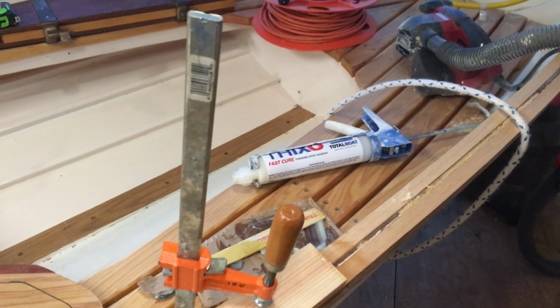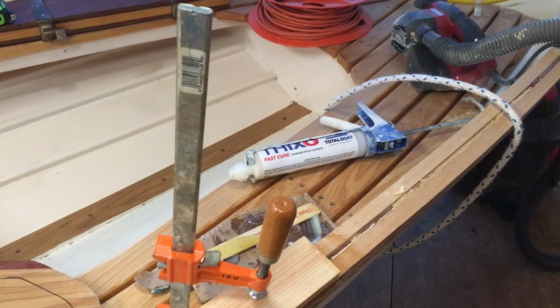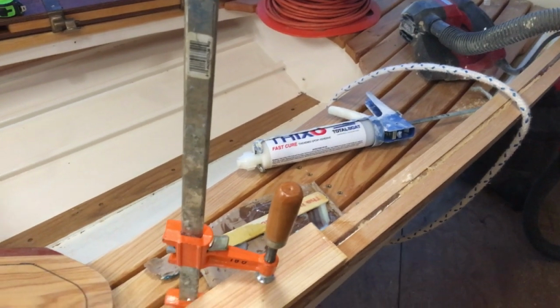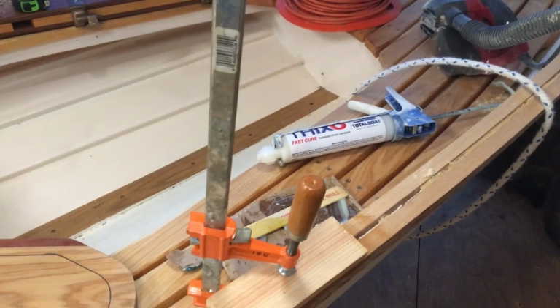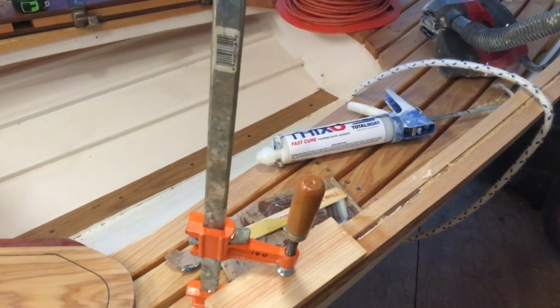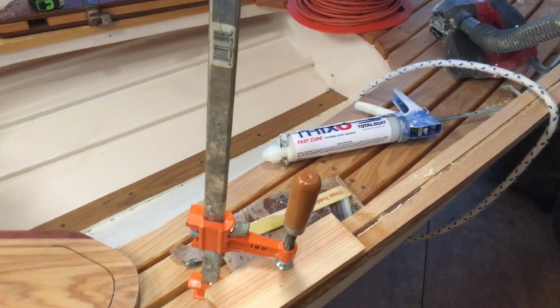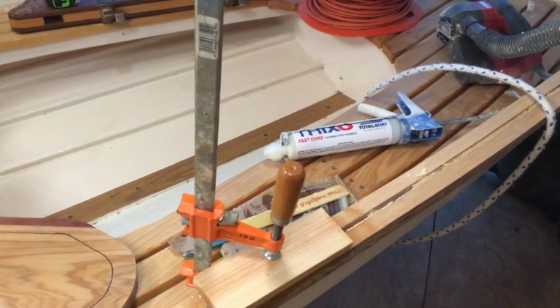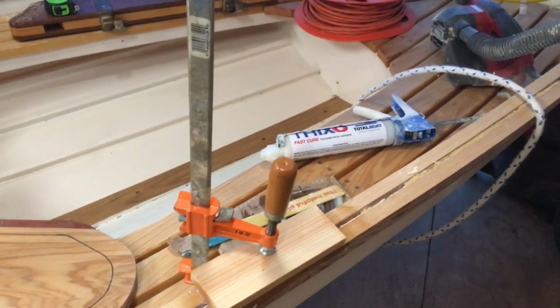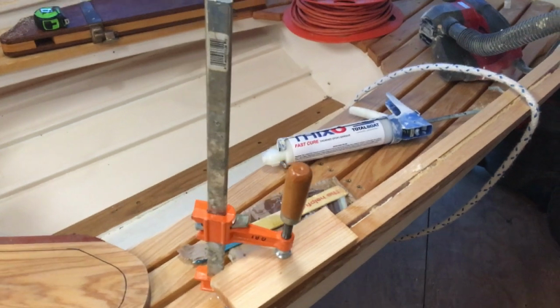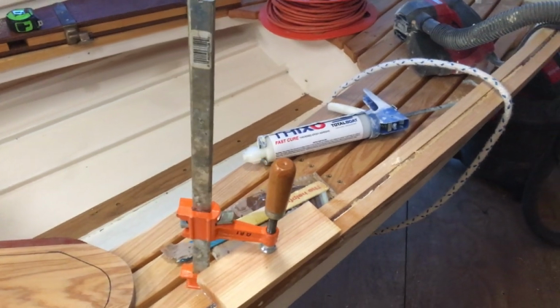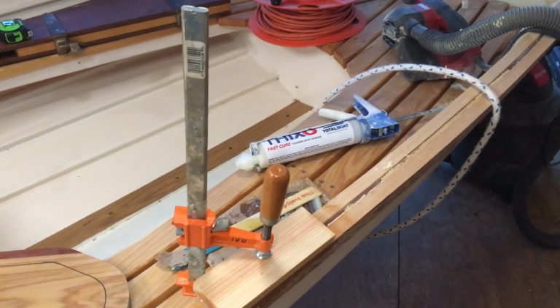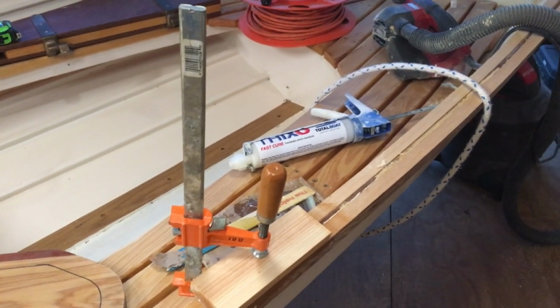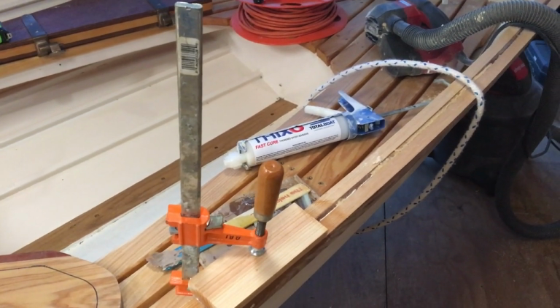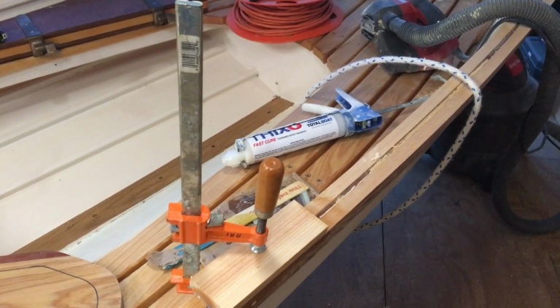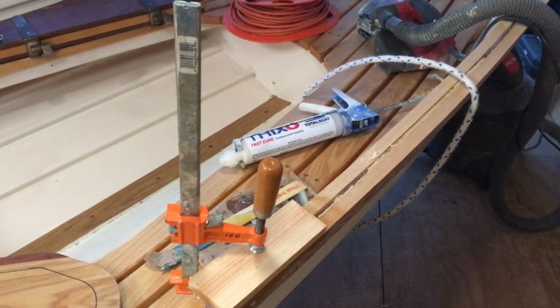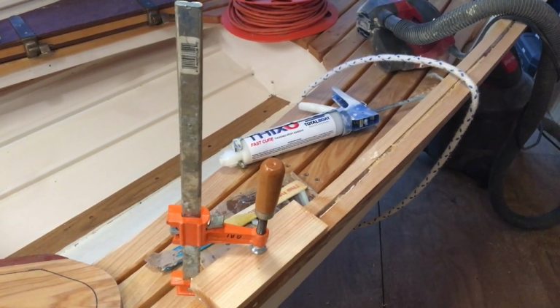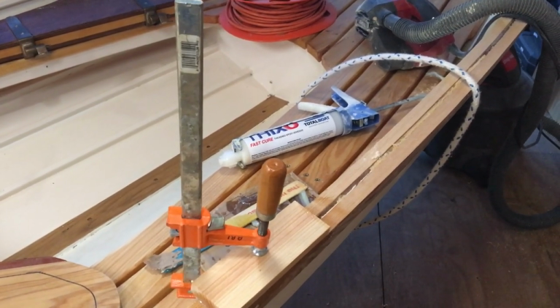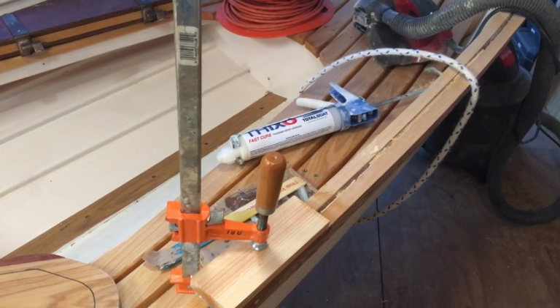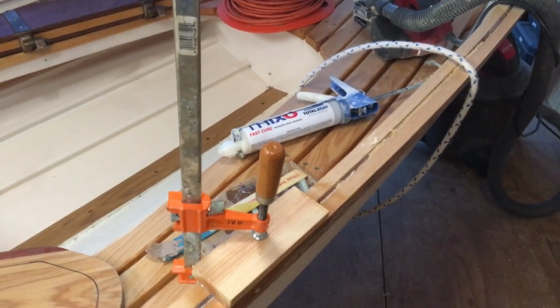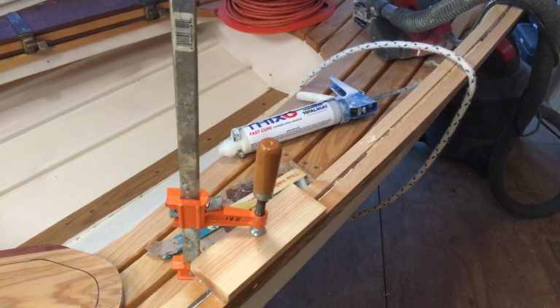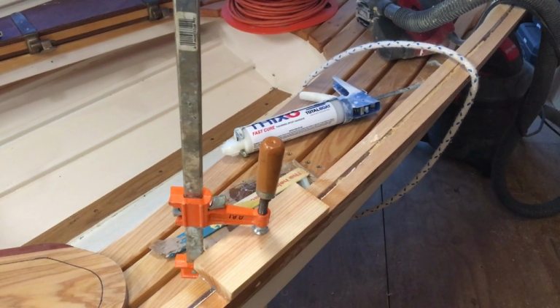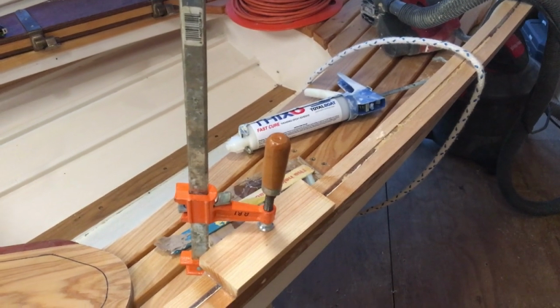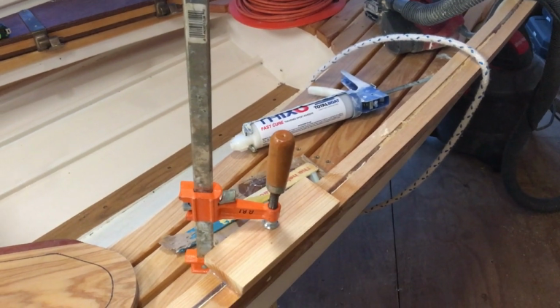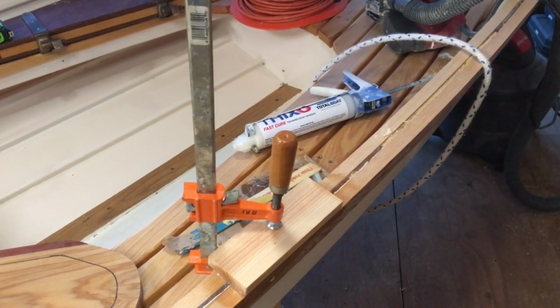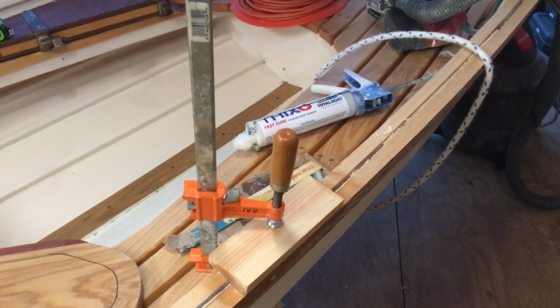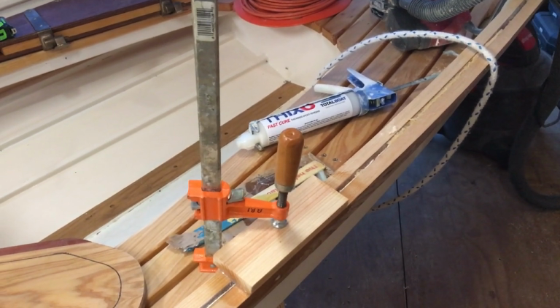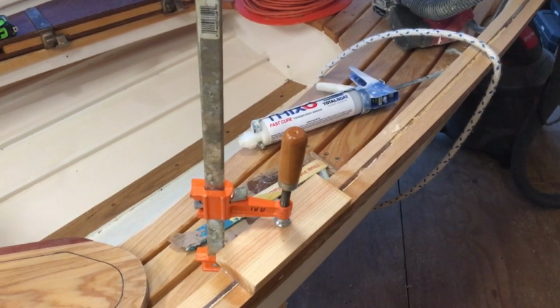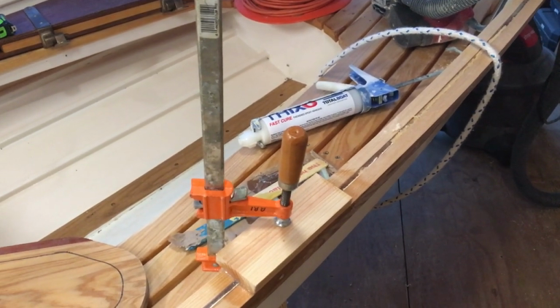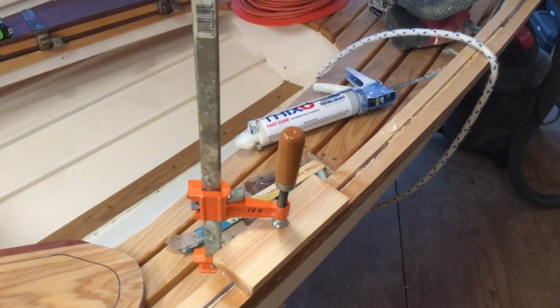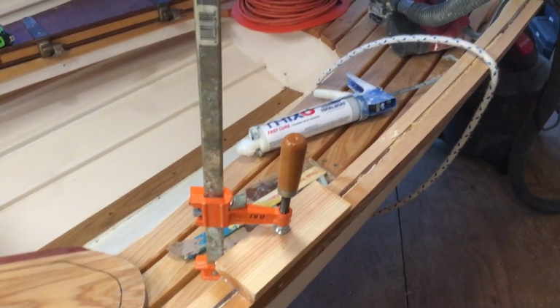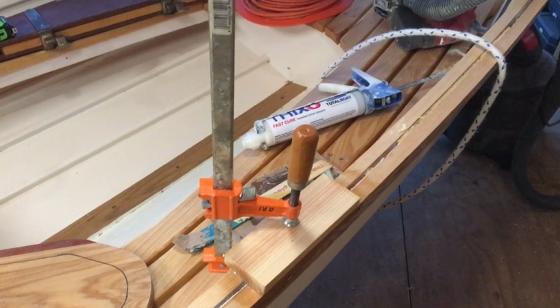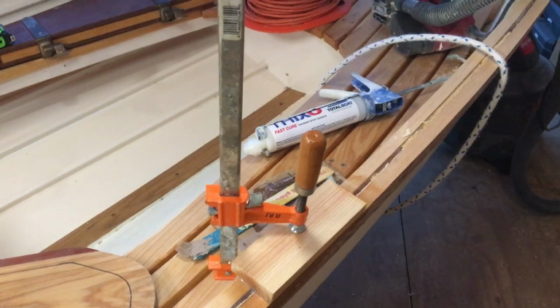We're here working on St. John, the Penobscot 14, tonight. We'll give you an update on what we're doing. We'll start with what we just finished up on, and that's working on these chocks for the oar locks for the oars.